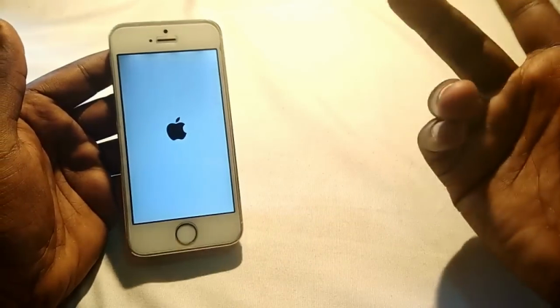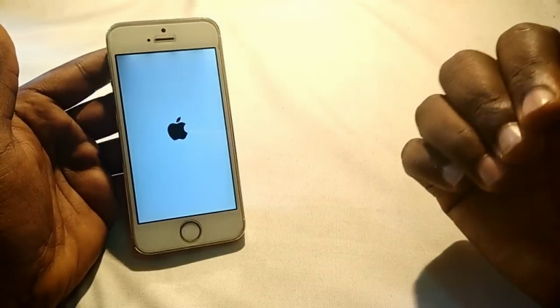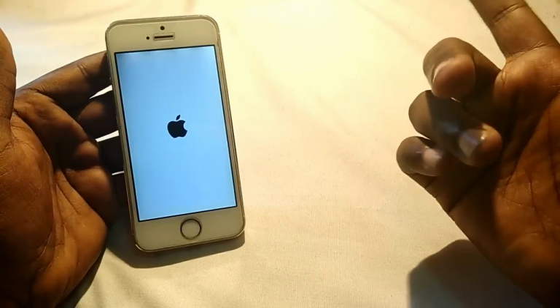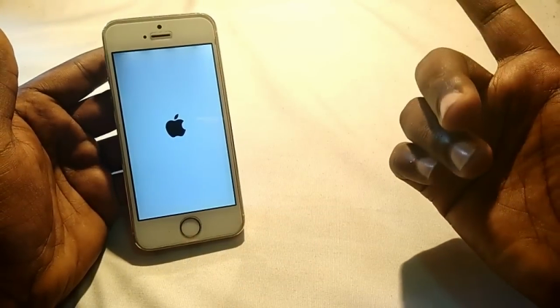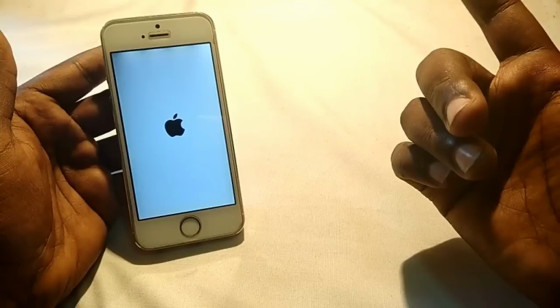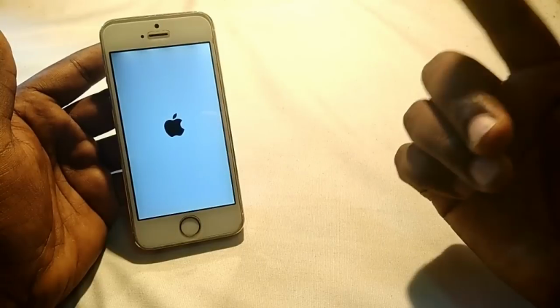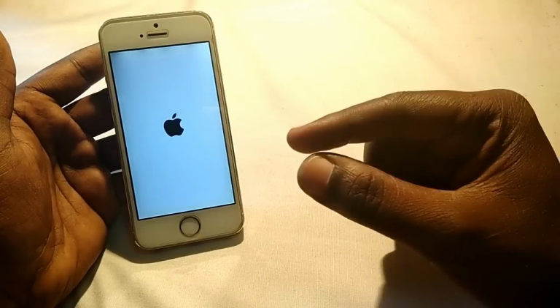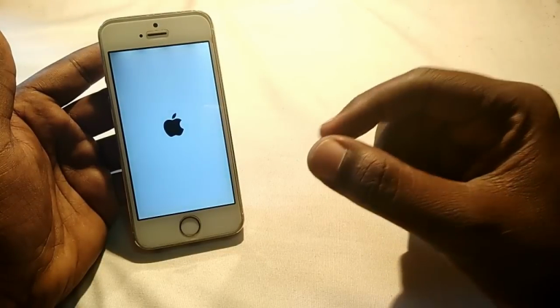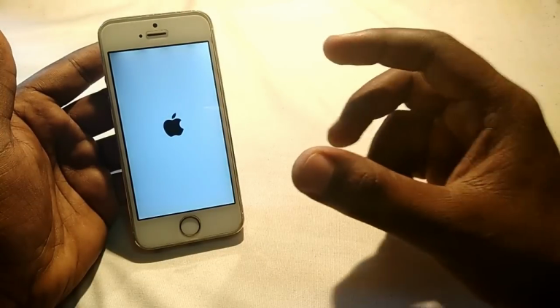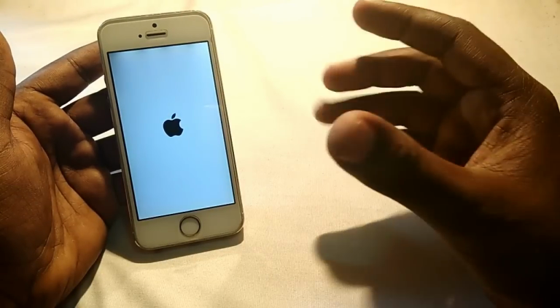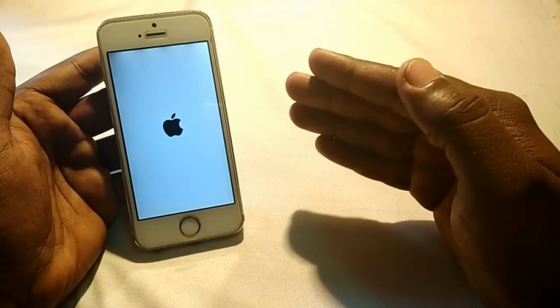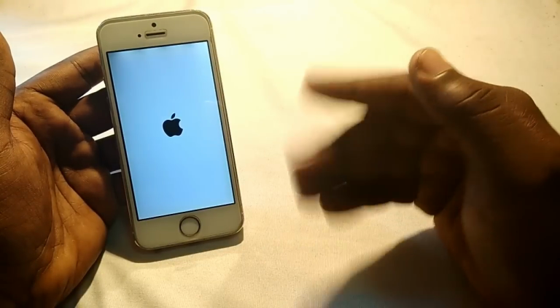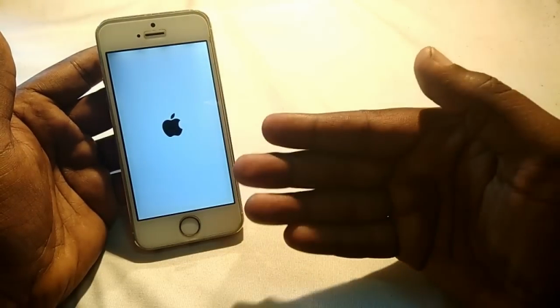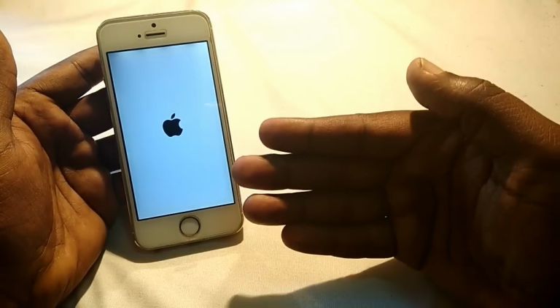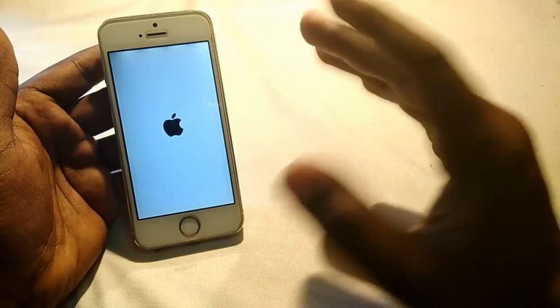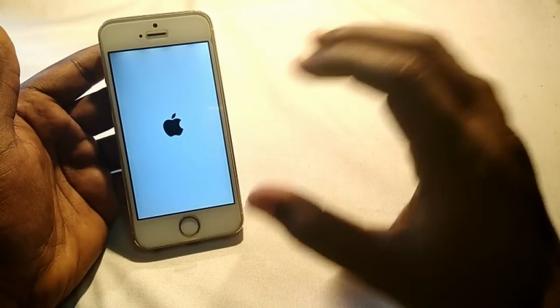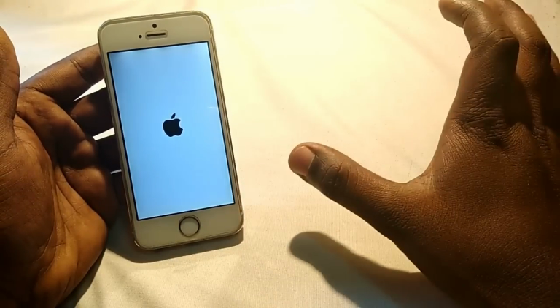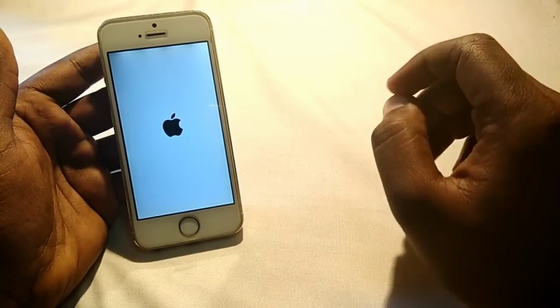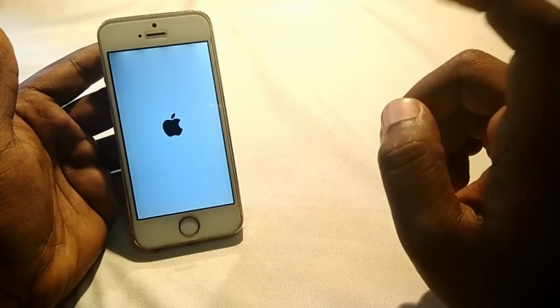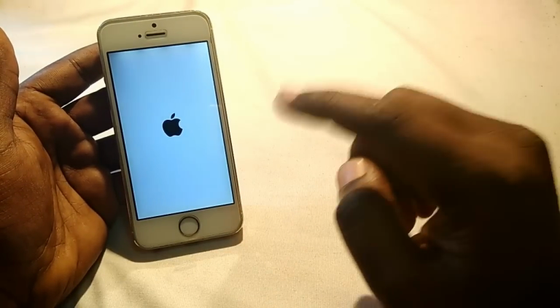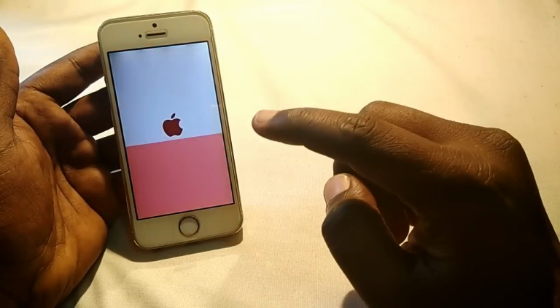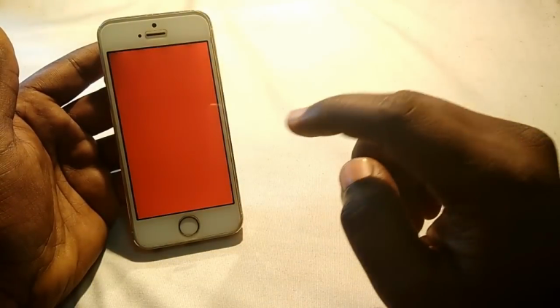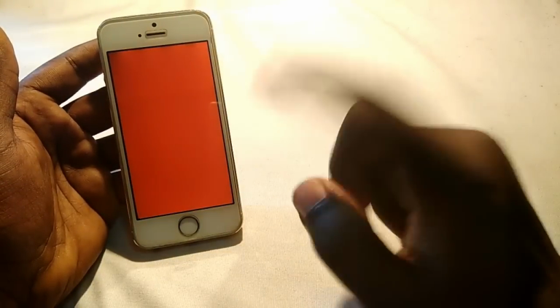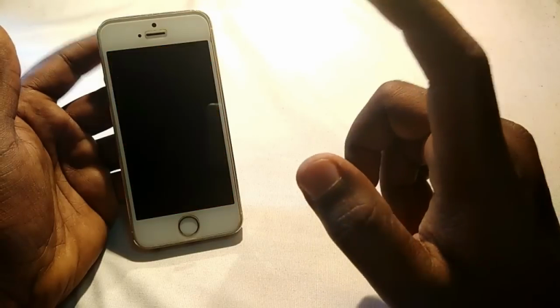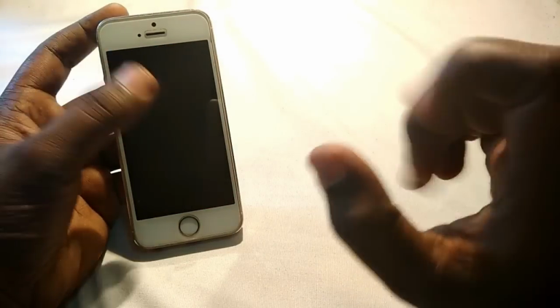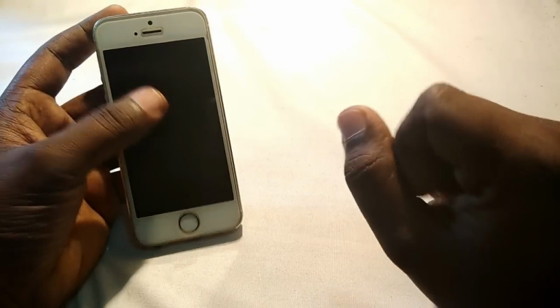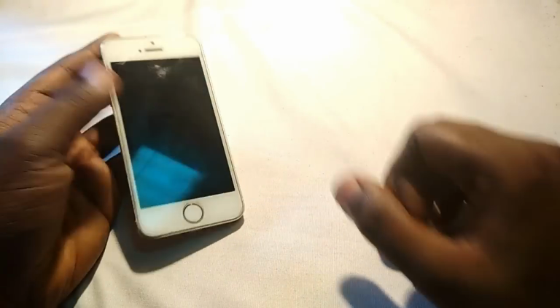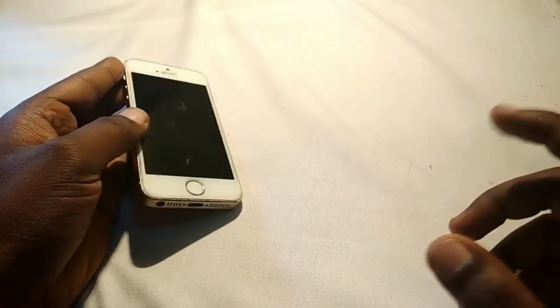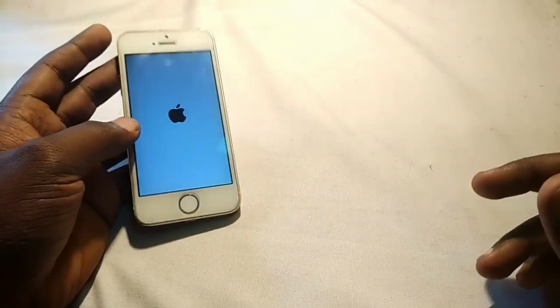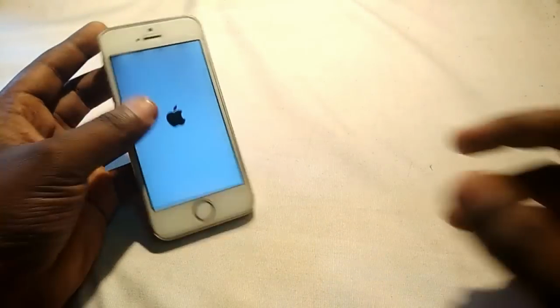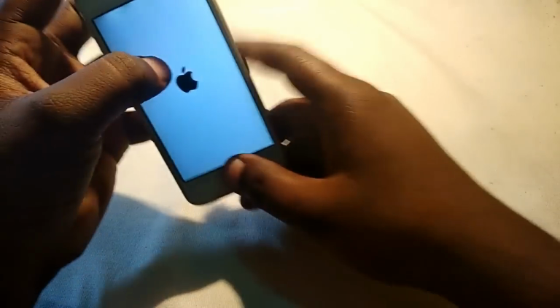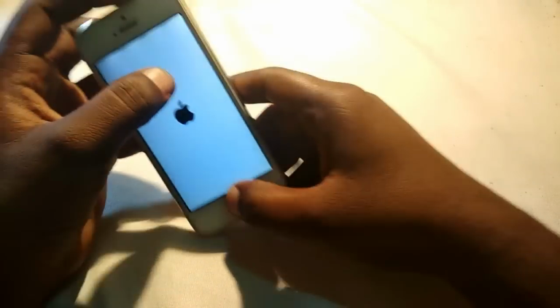Basically, this is not a software problem. If you restore your phone it will not fix it. It's a hardware problem, so you'll need some tools to fix it.